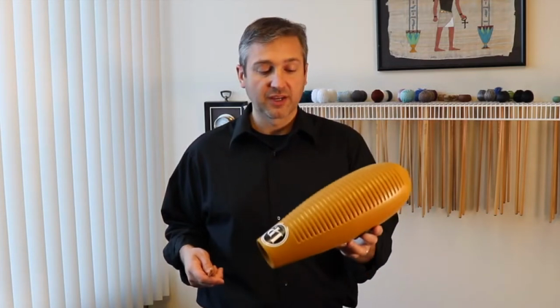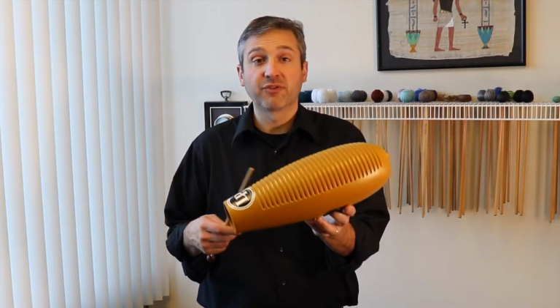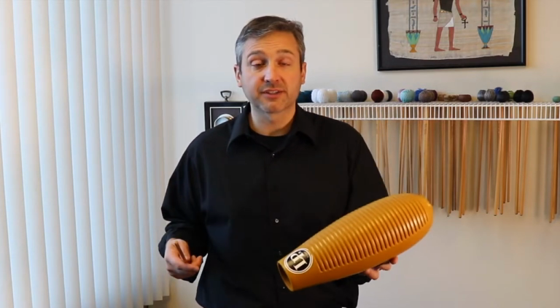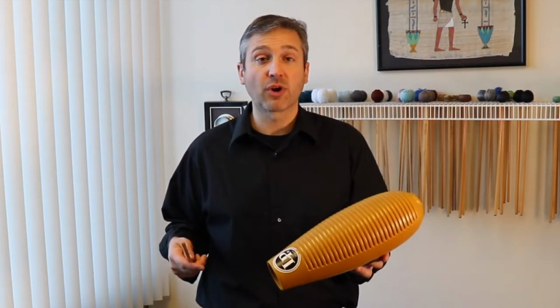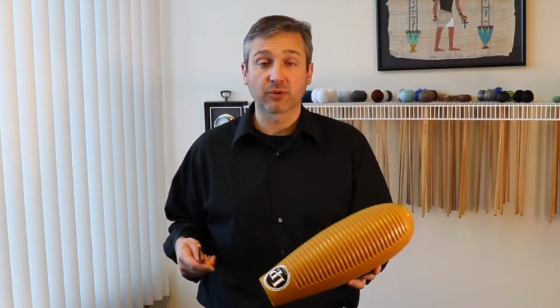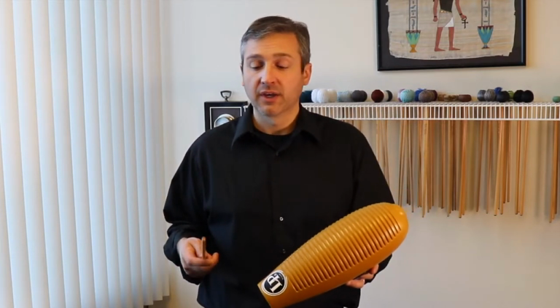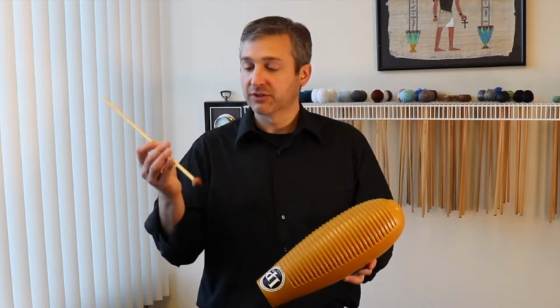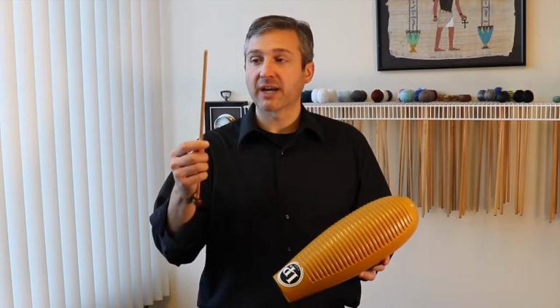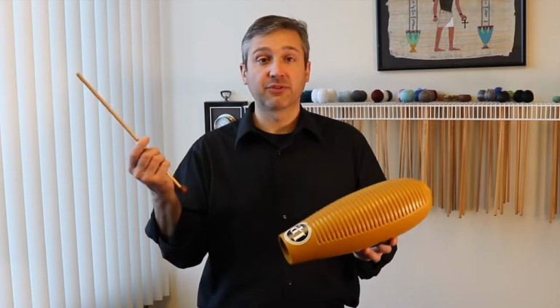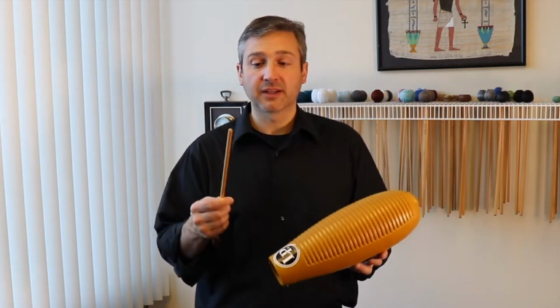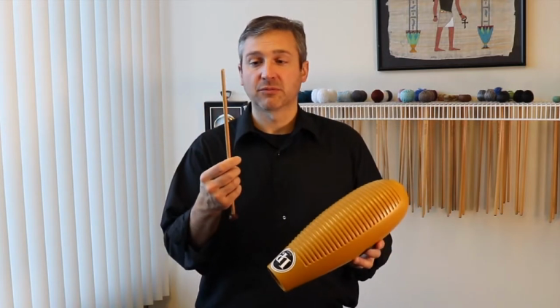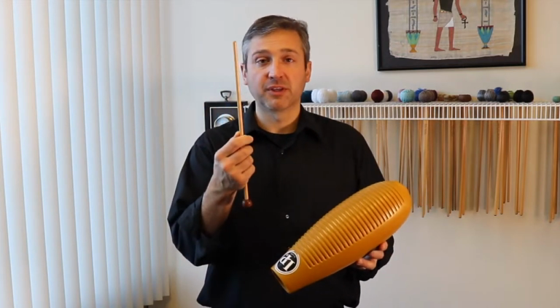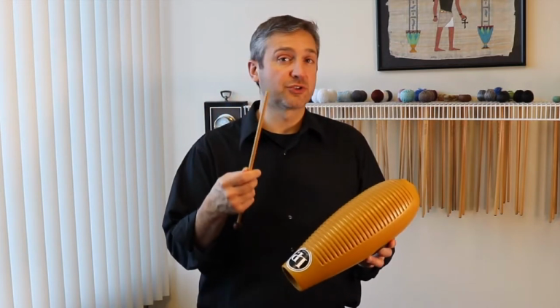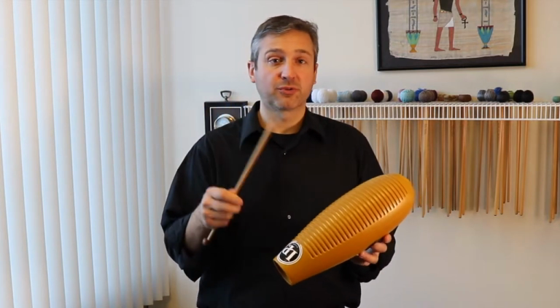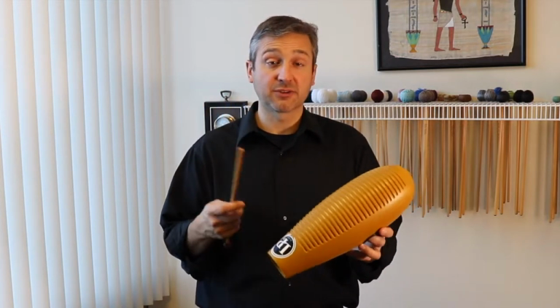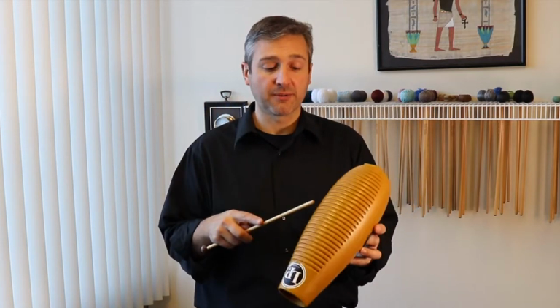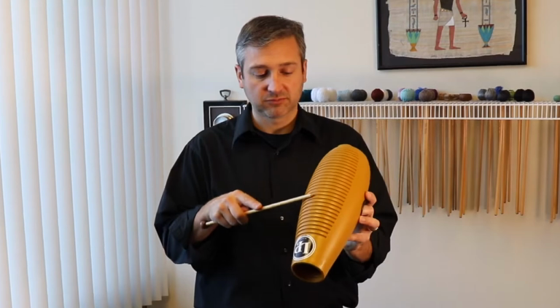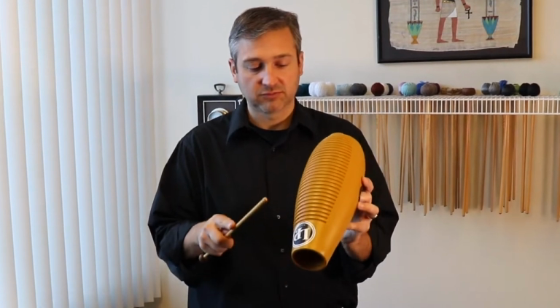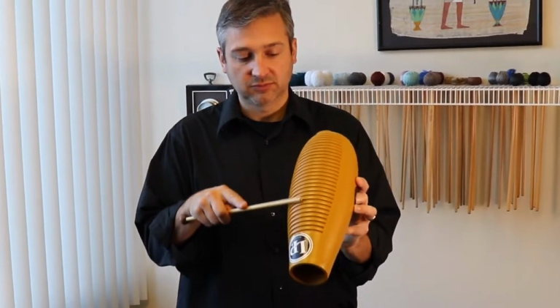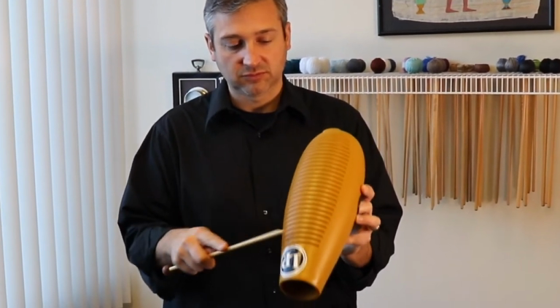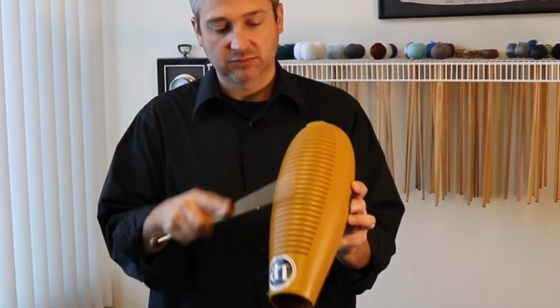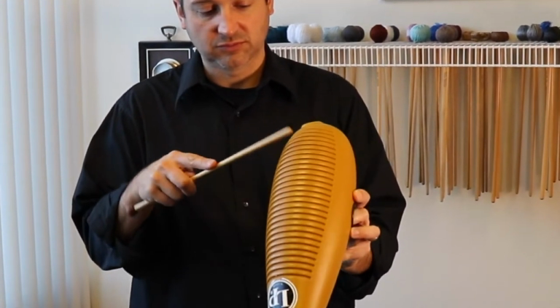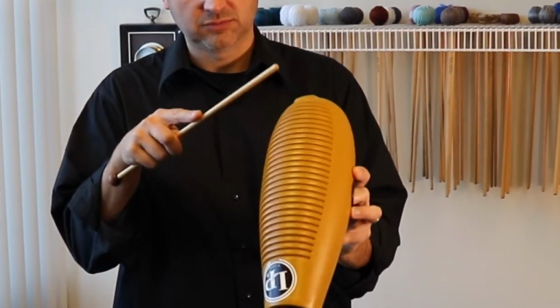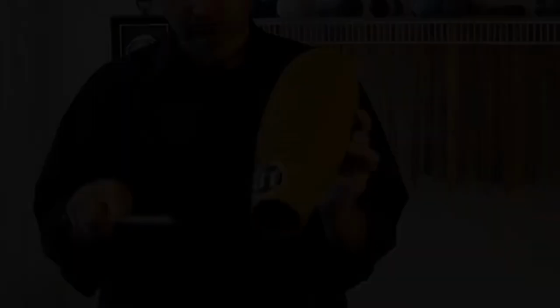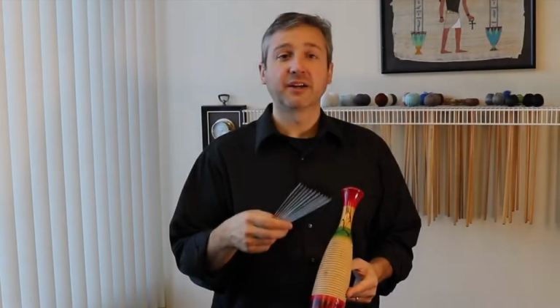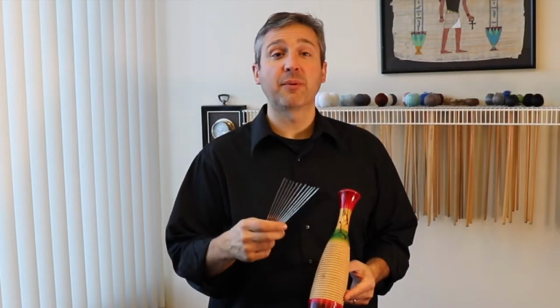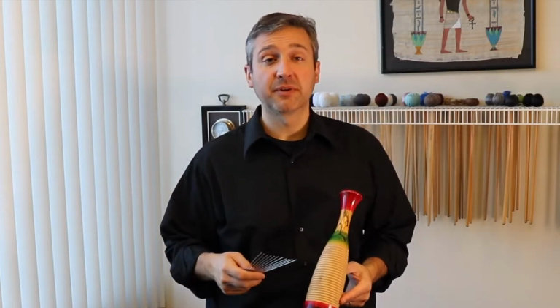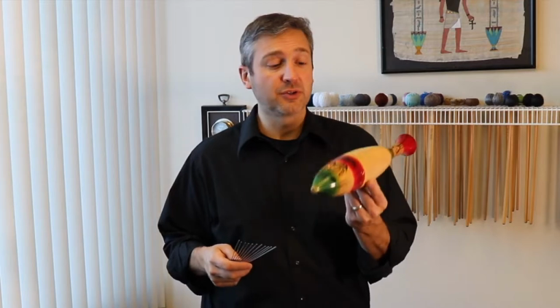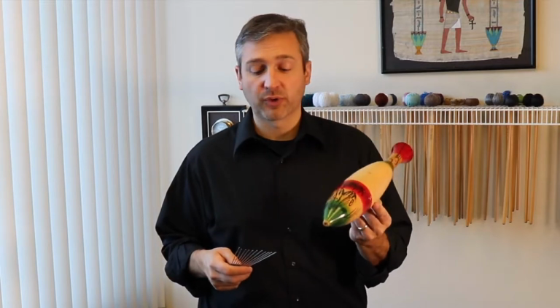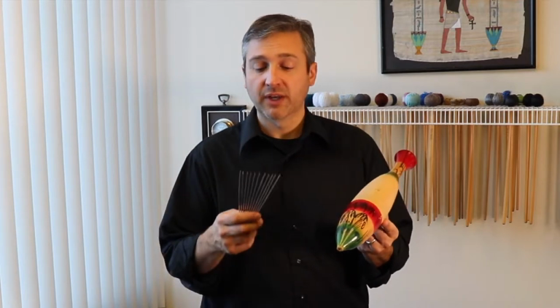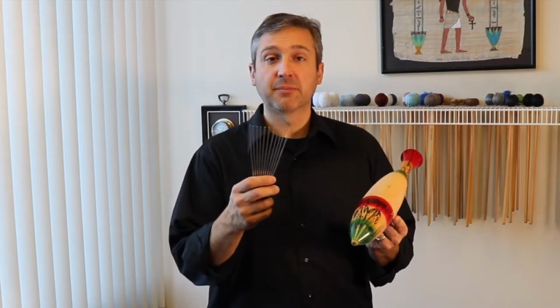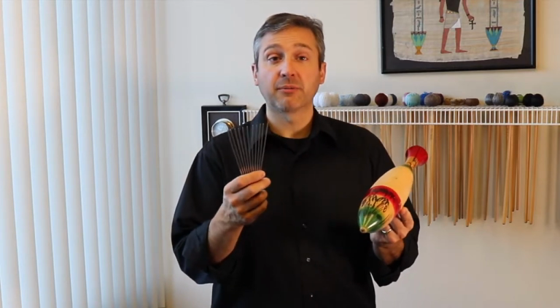If you have nothing else to scrape your guiro with, you can use the back of a mallet. Either birch or rattan sounds great. Another scraping implement that can be used on a guiro is a metal hair pick.